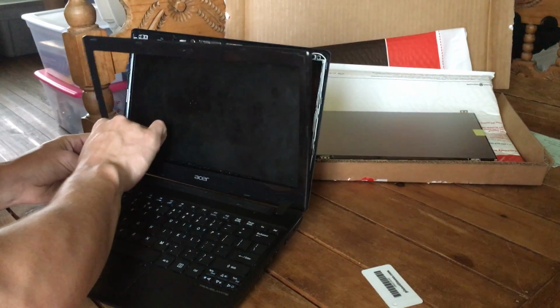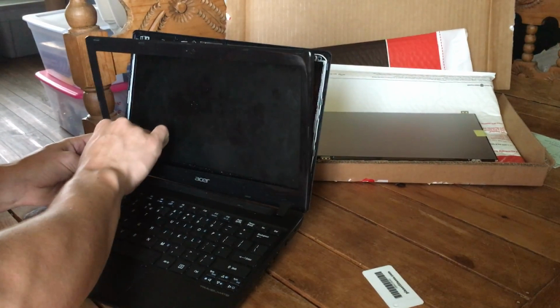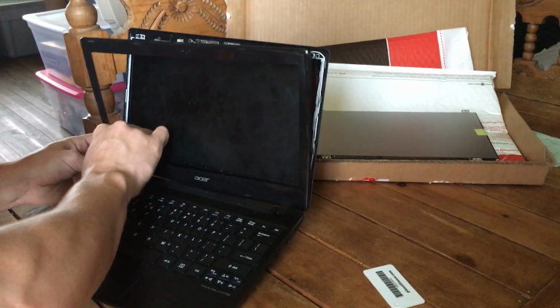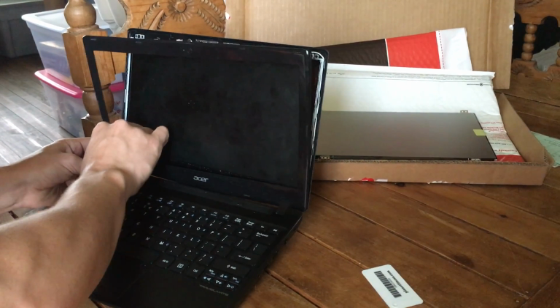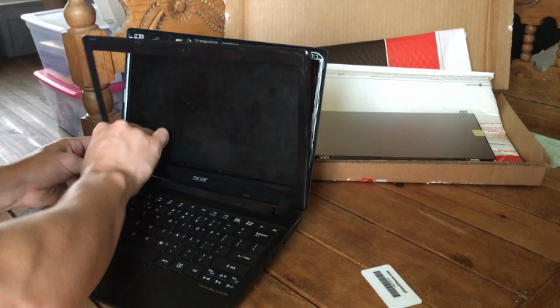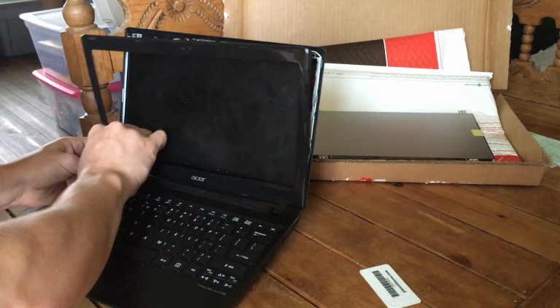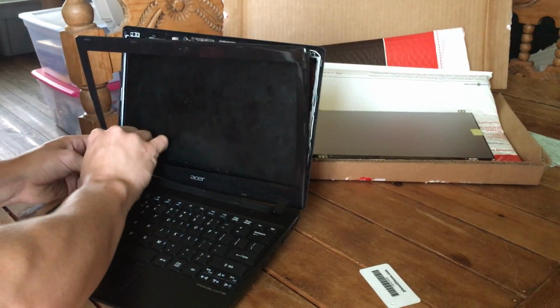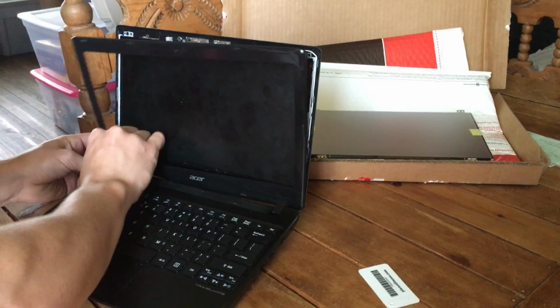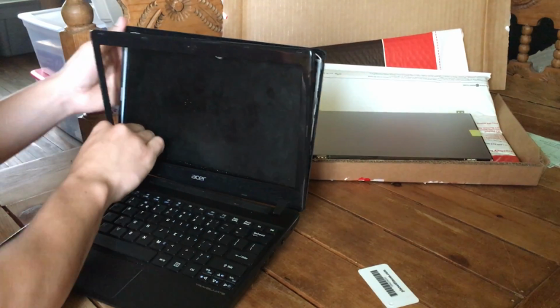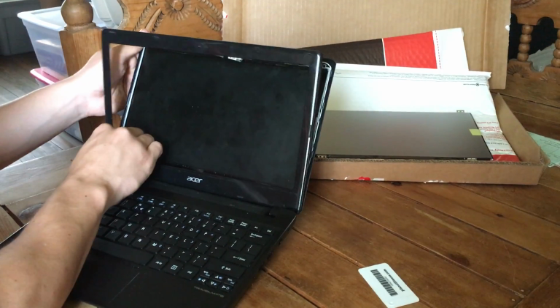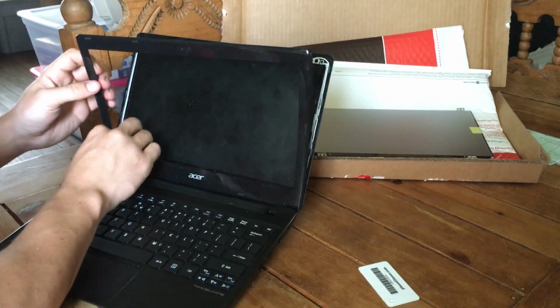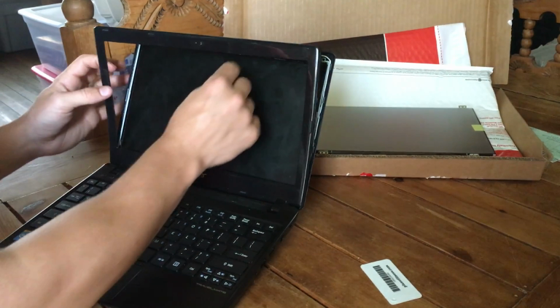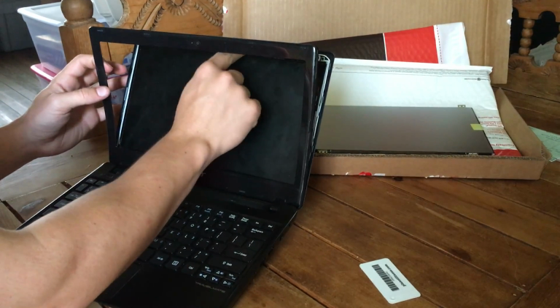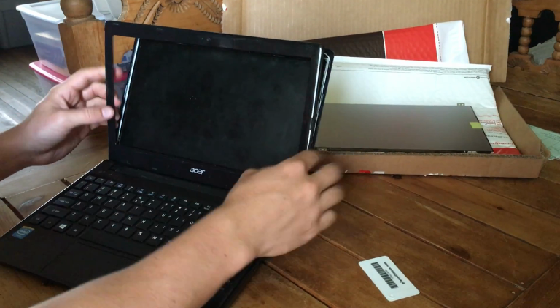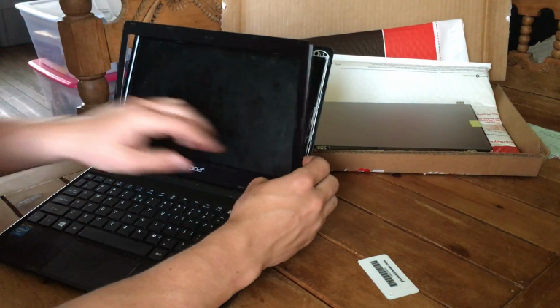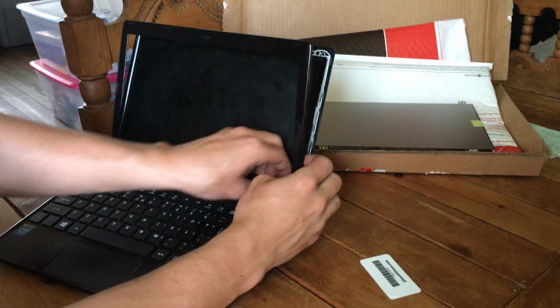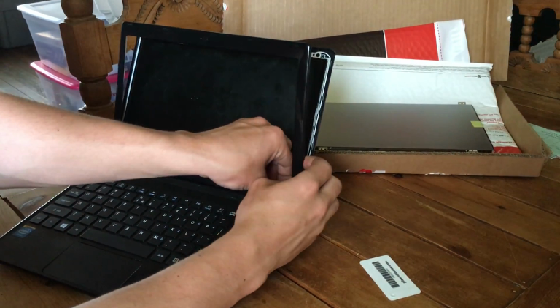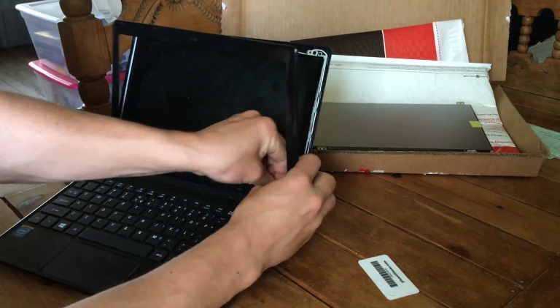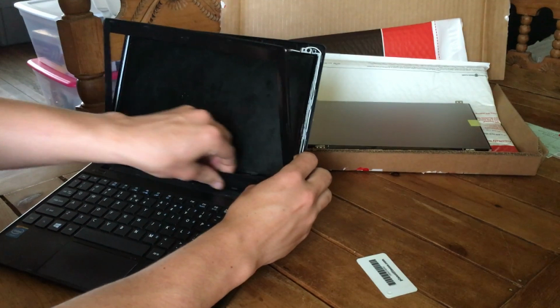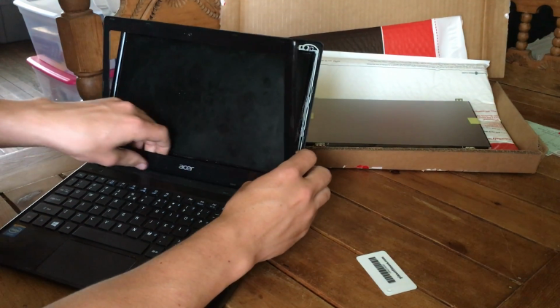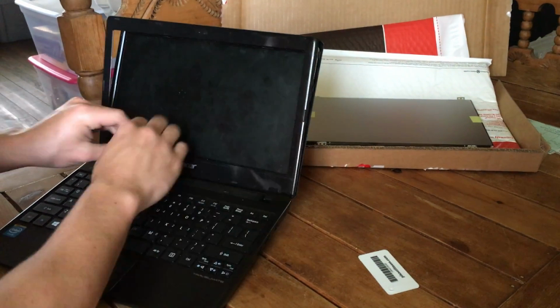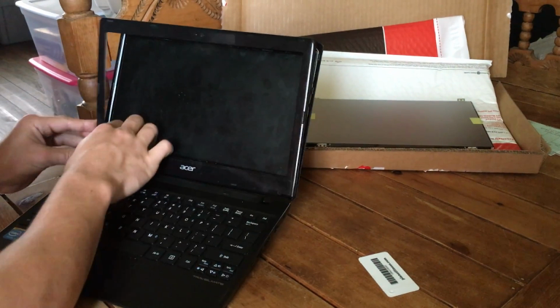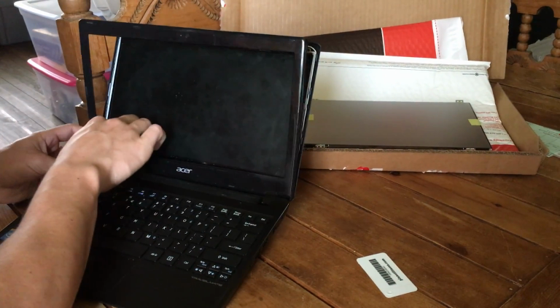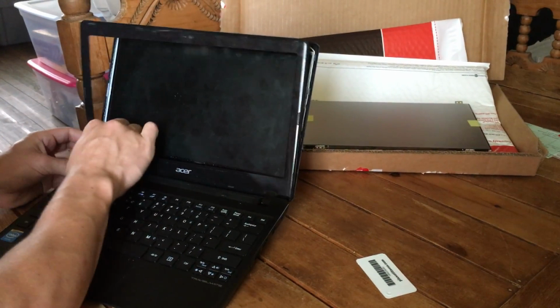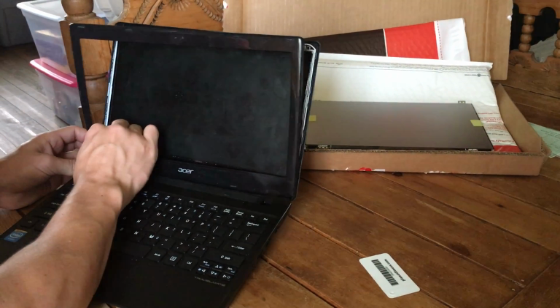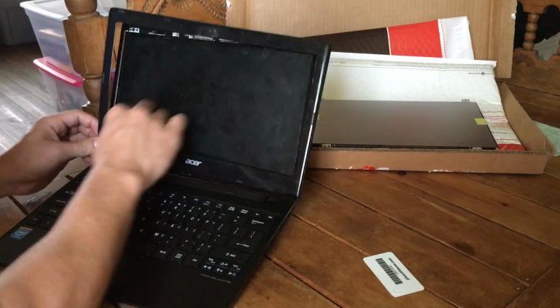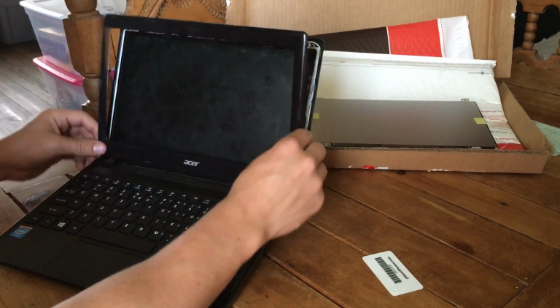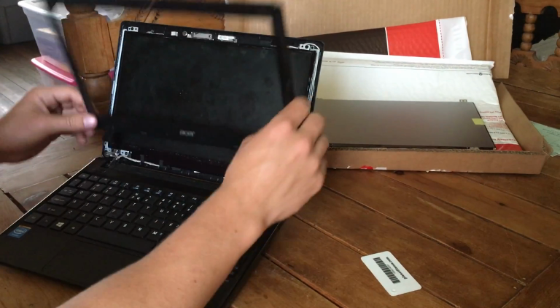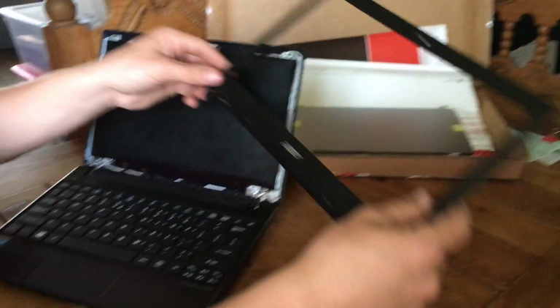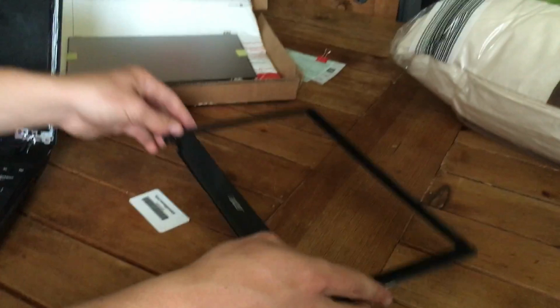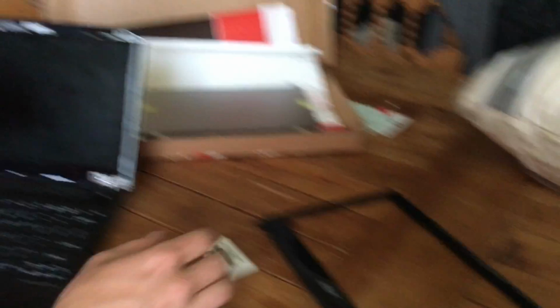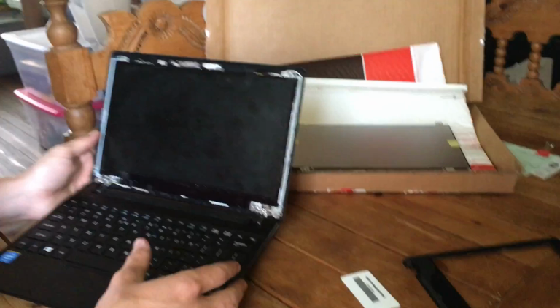Here at the hinges is probably the hardest part. Wedge your fingers in there and pull down and it should come out of the snap. Set that to the side.